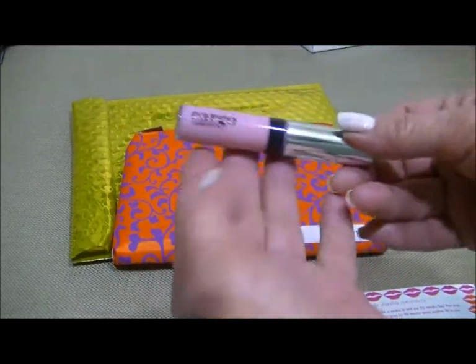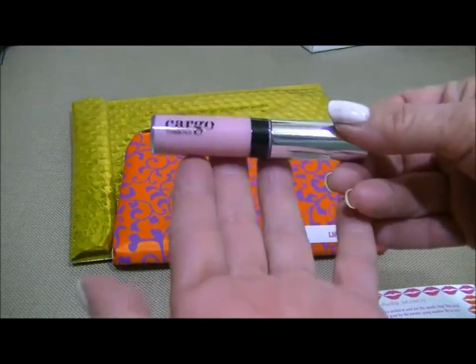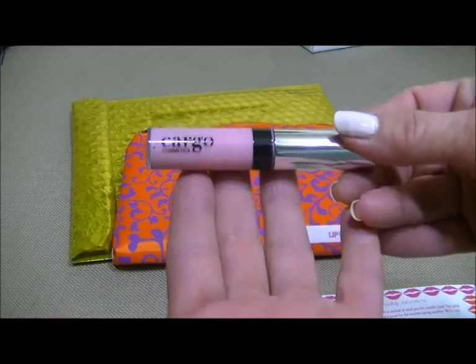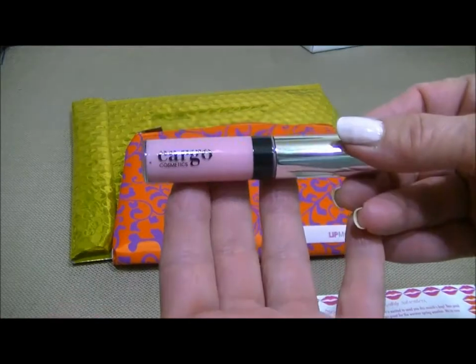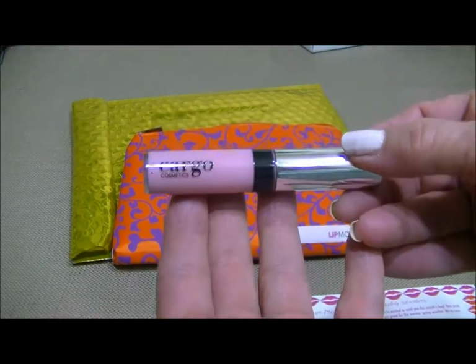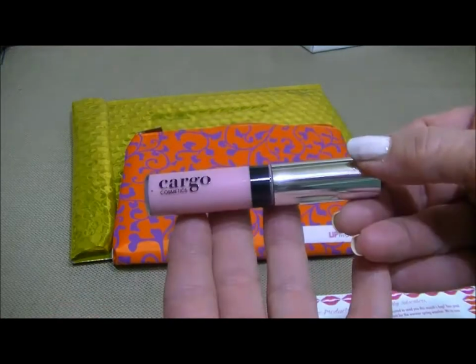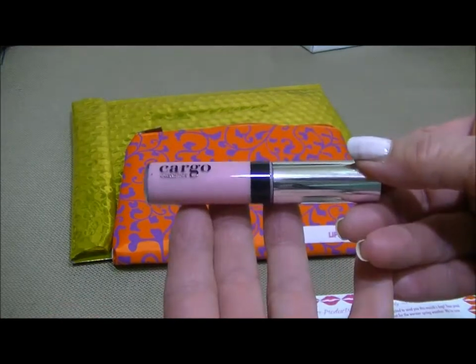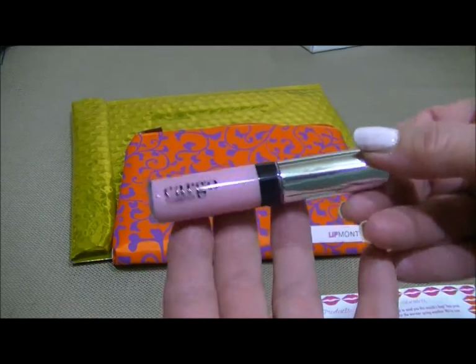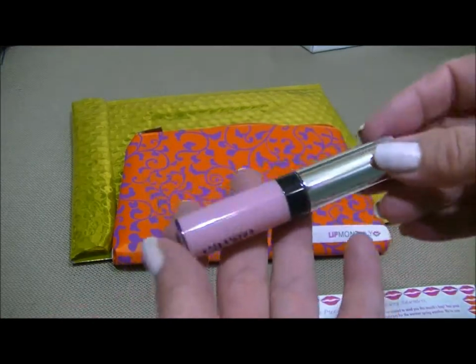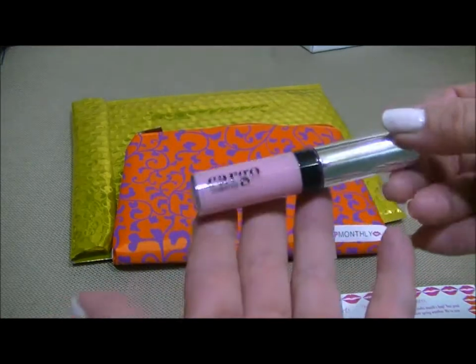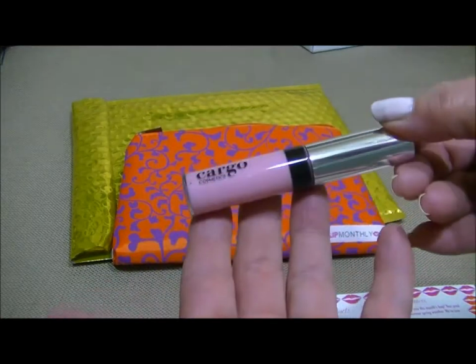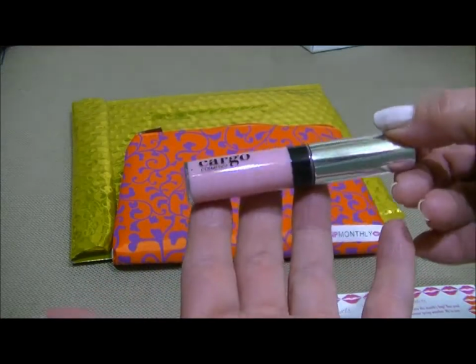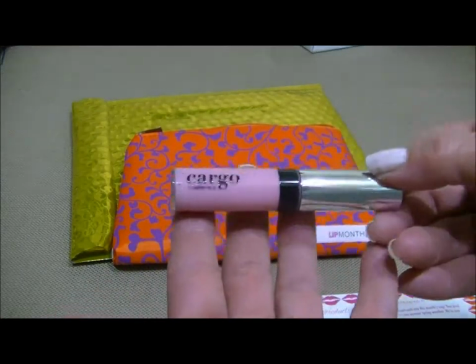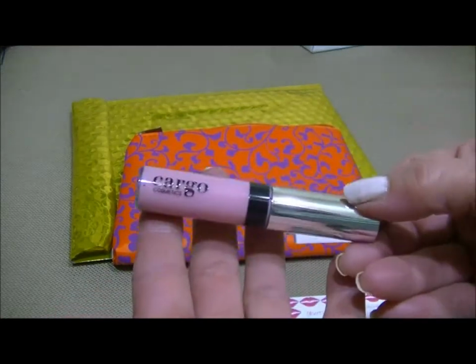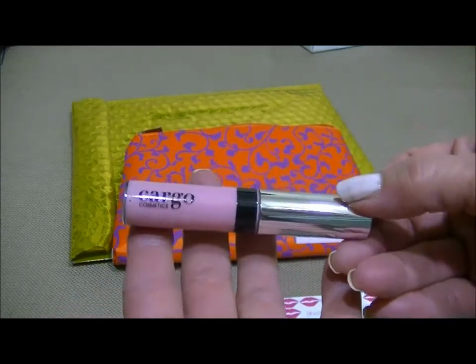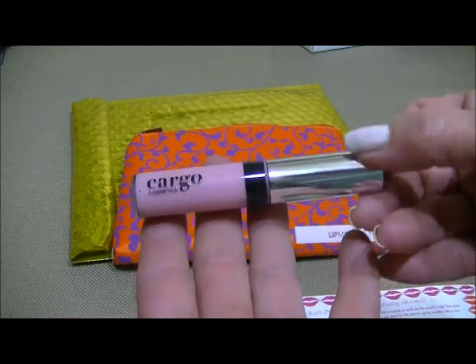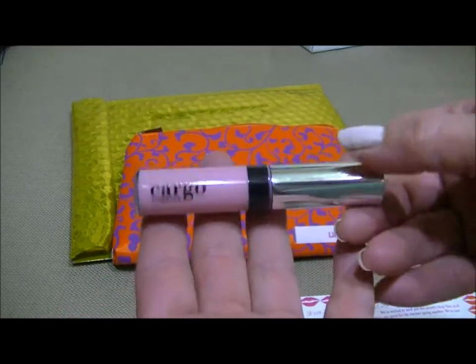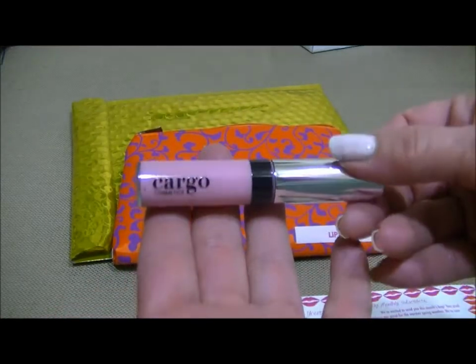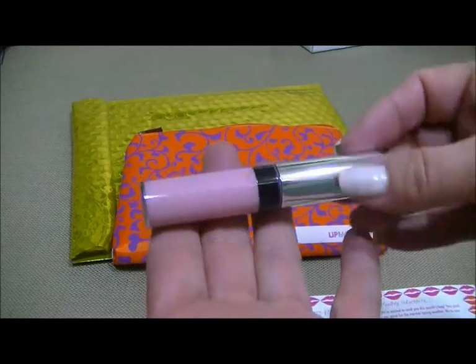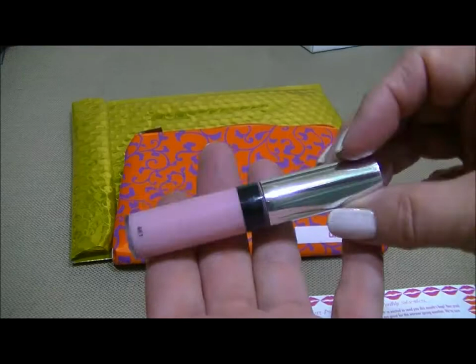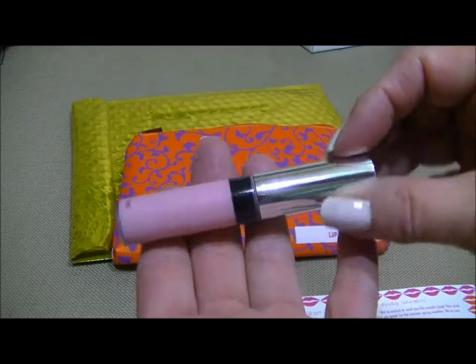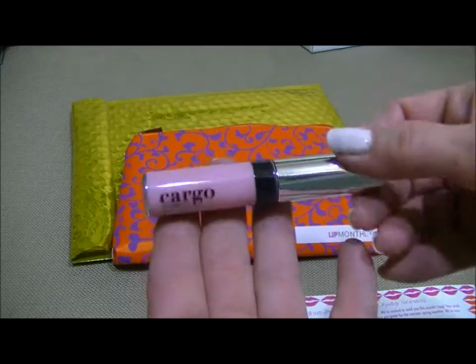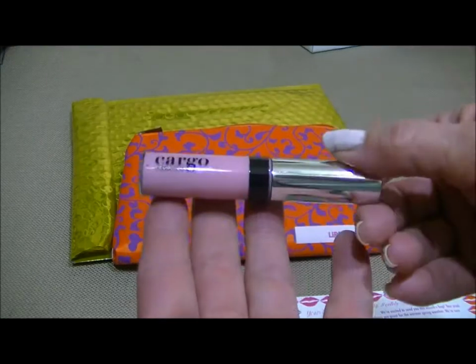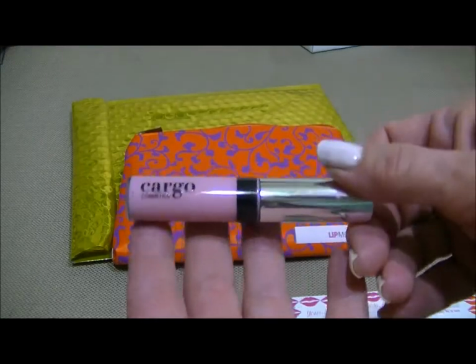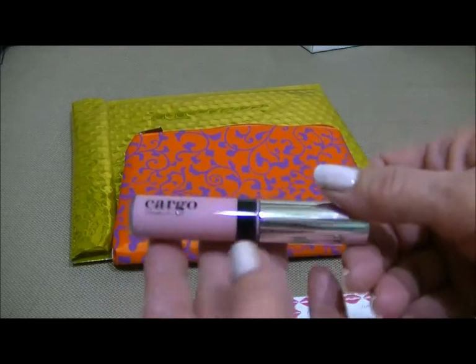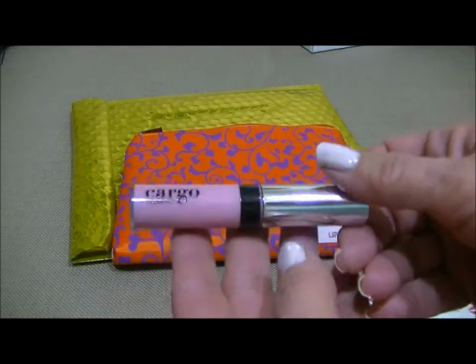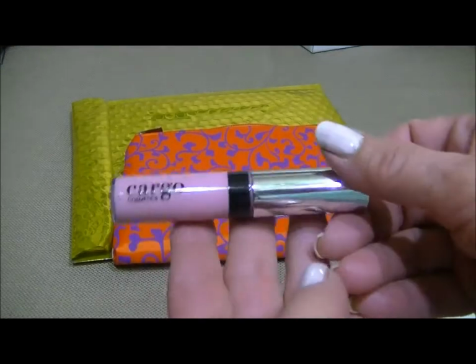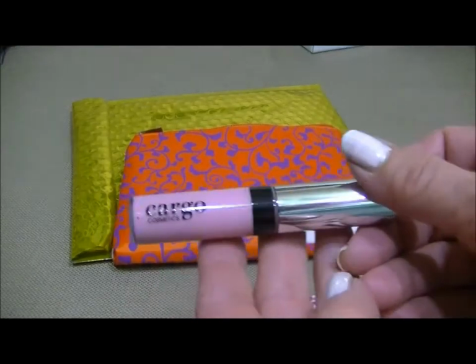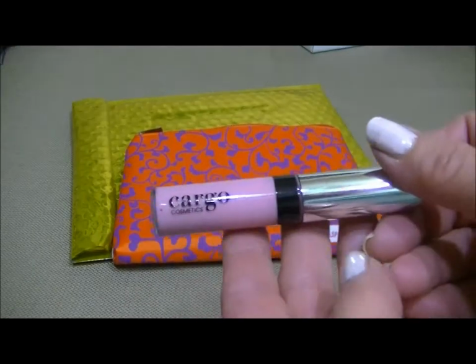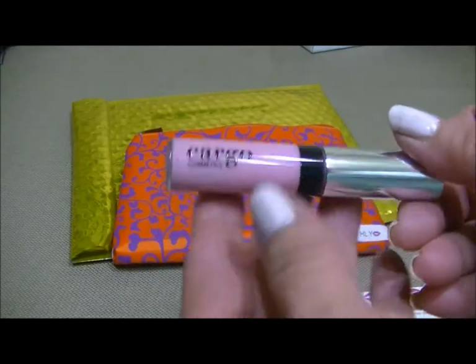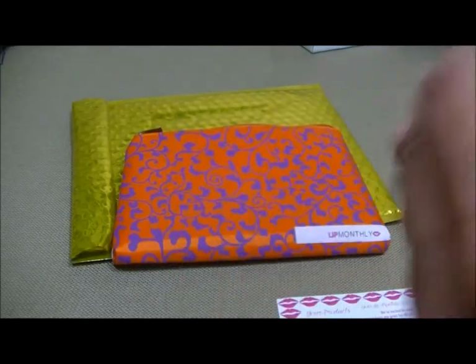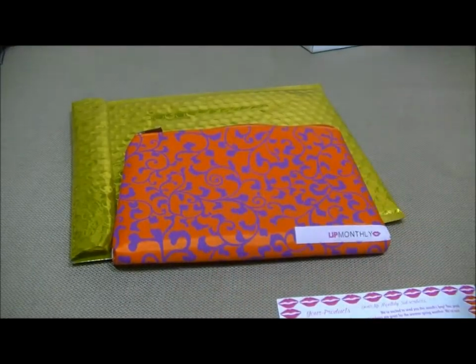So anyway, that's what it says. Let's start with that Cargo lip gloss since they talked about it. I believe this is the smaller tube of lip gloss.